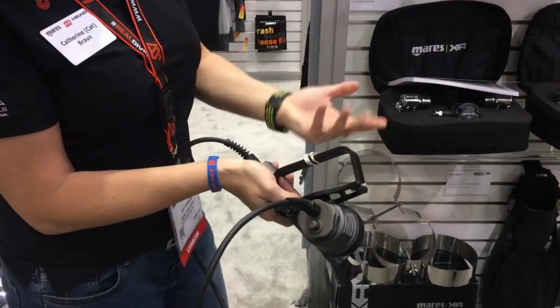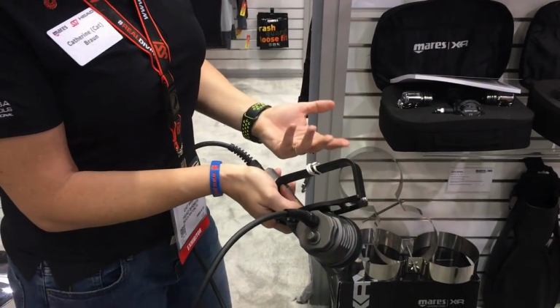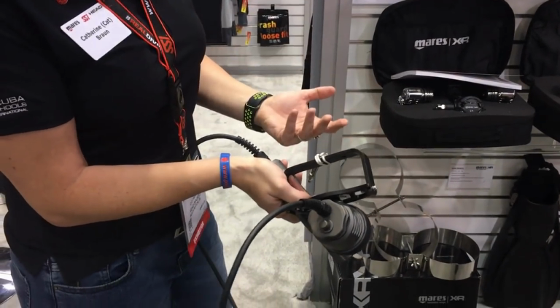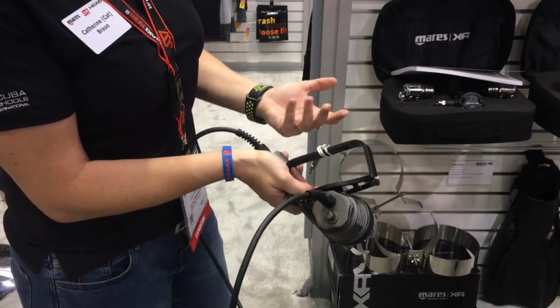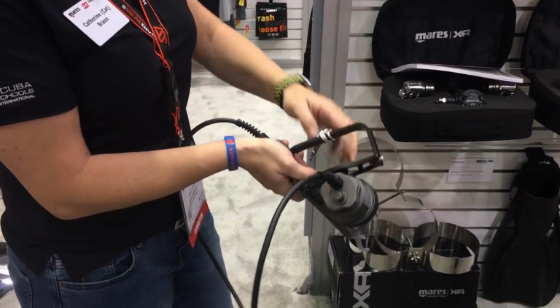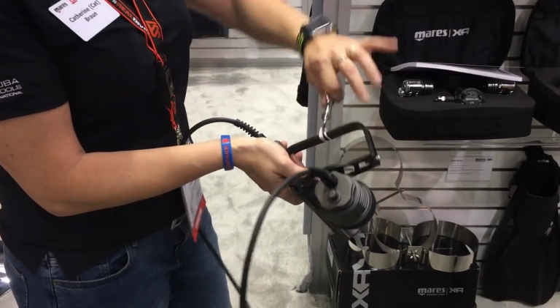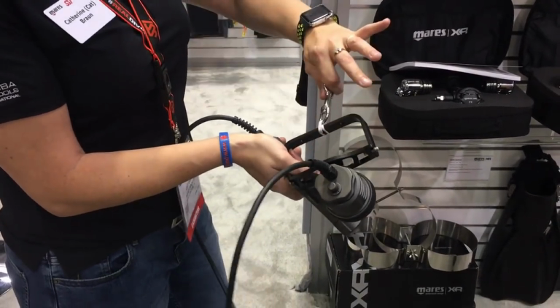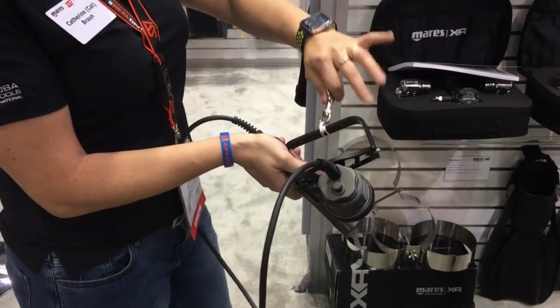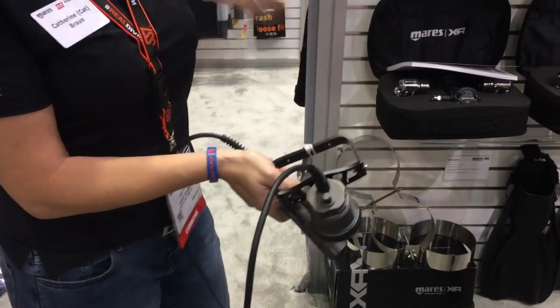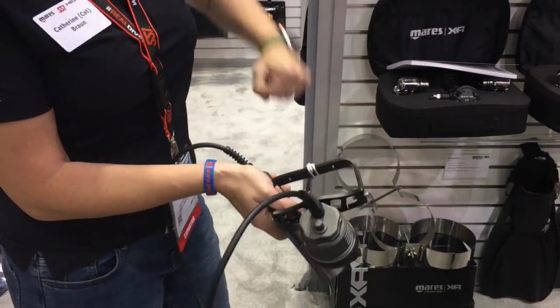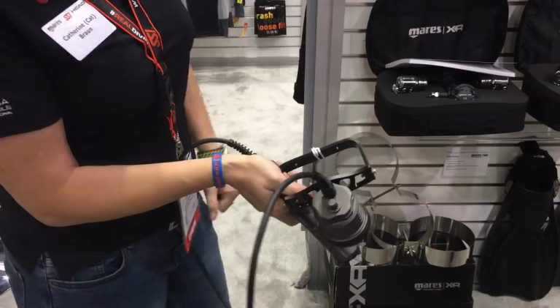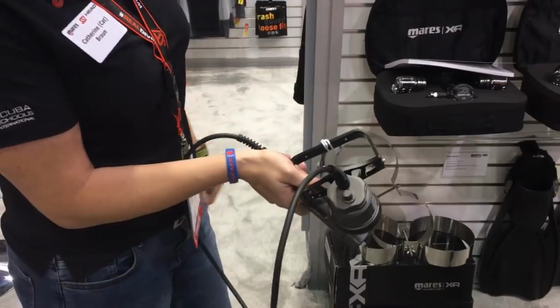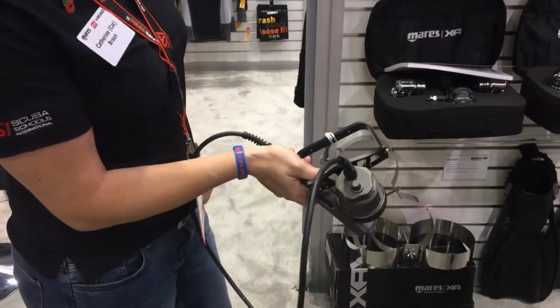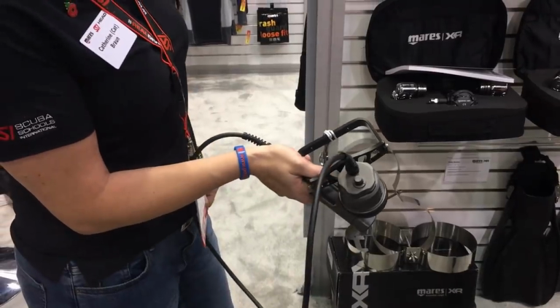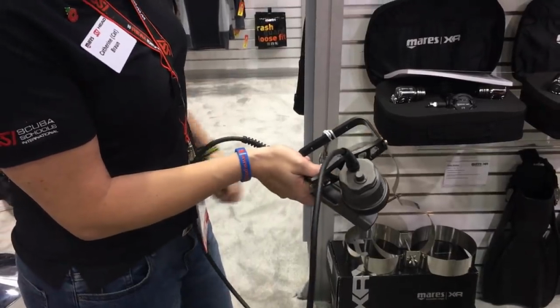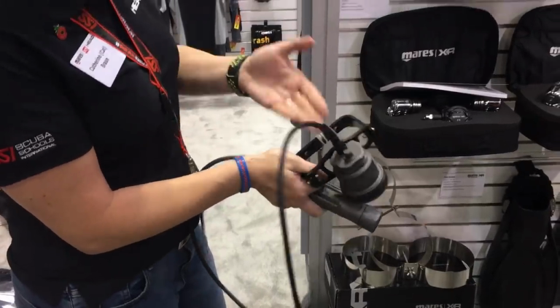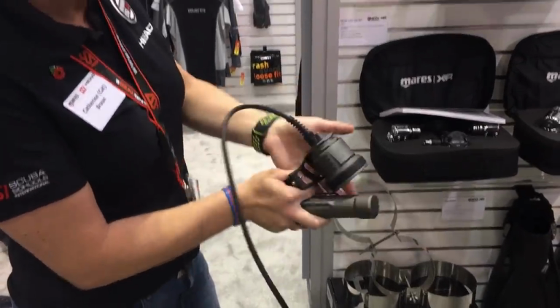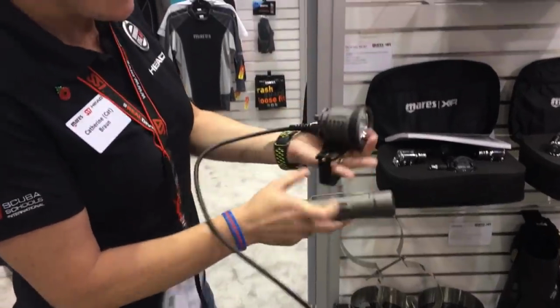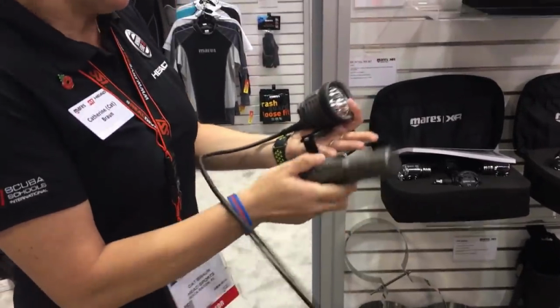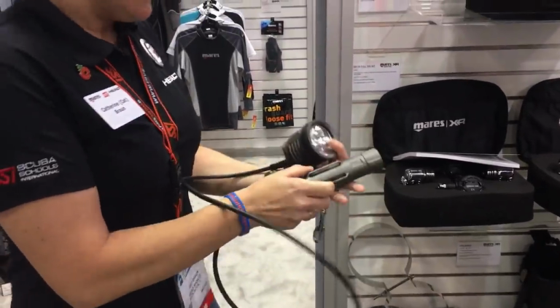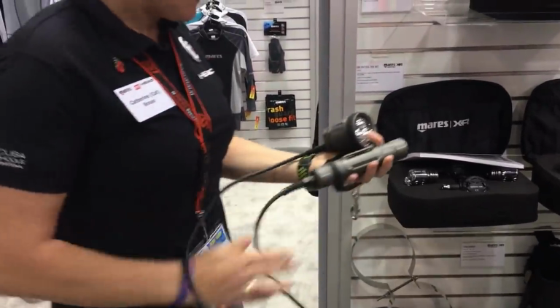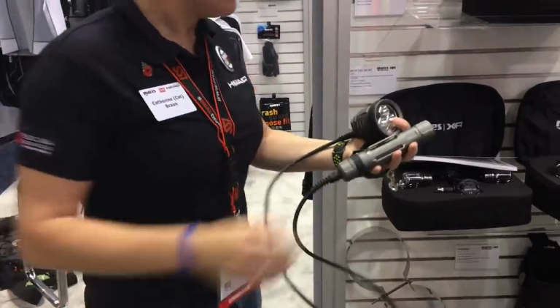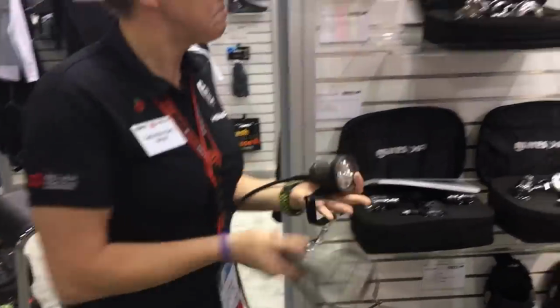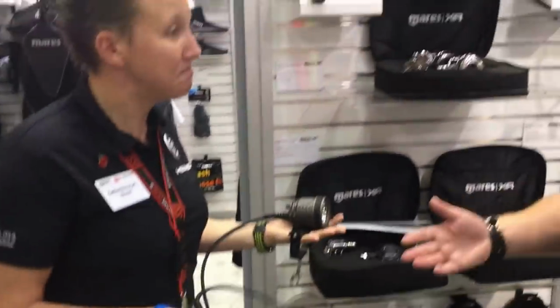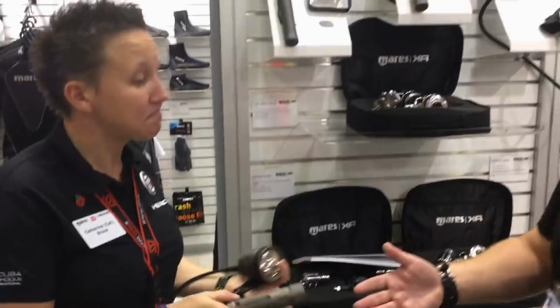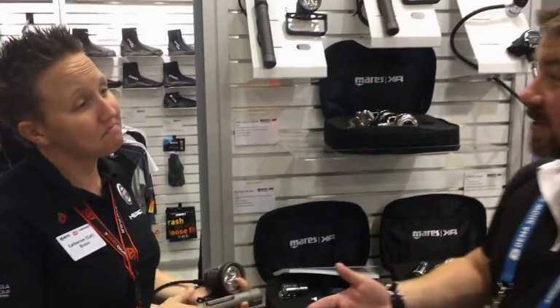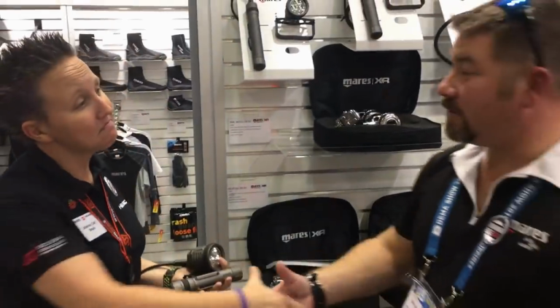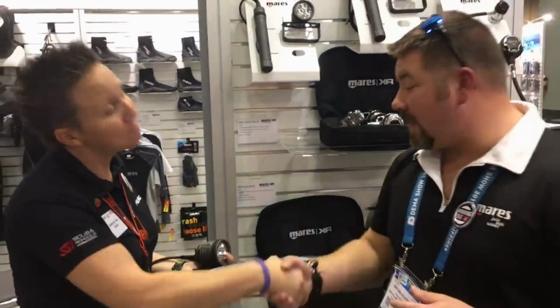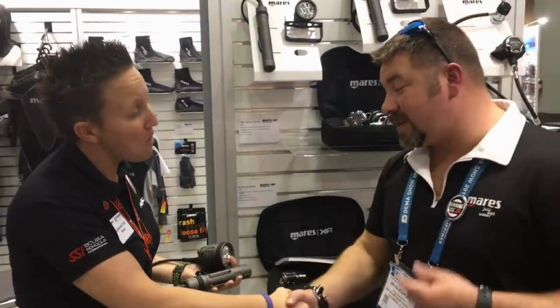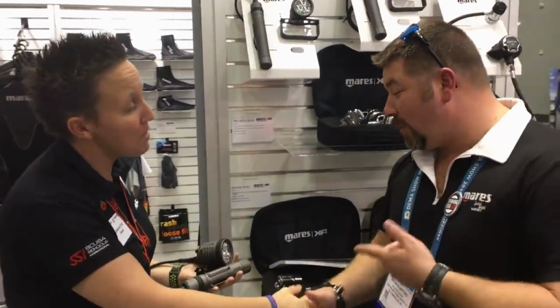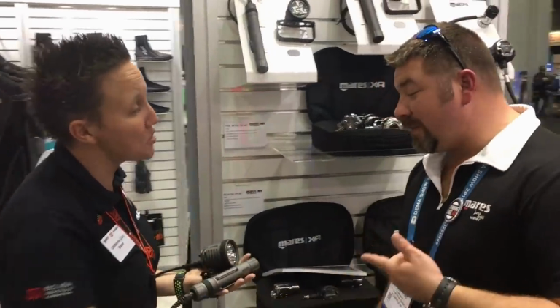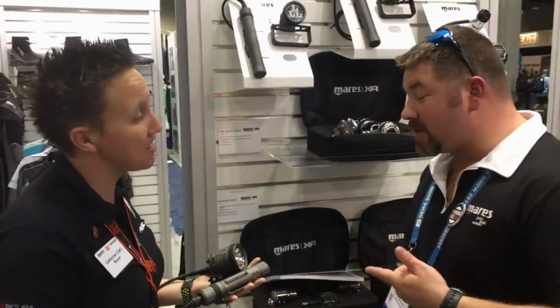It comes with the Goodman handle — simple screws on the side, easy to put together. Then just take a bolt snap so you can pretty much clip it off. Cool deal.